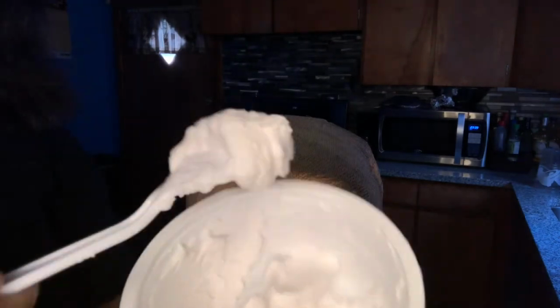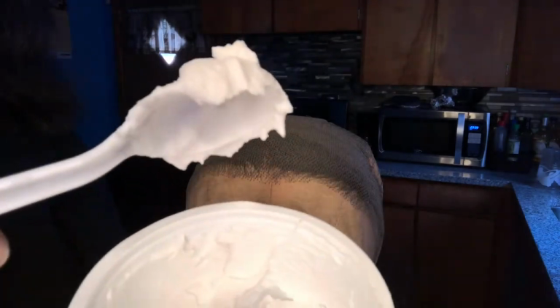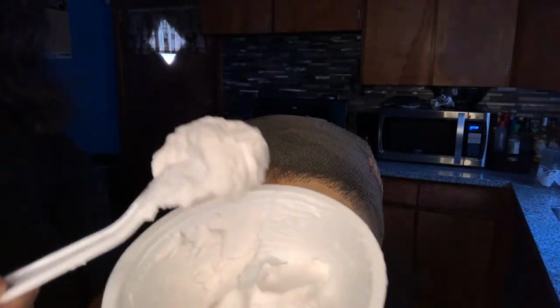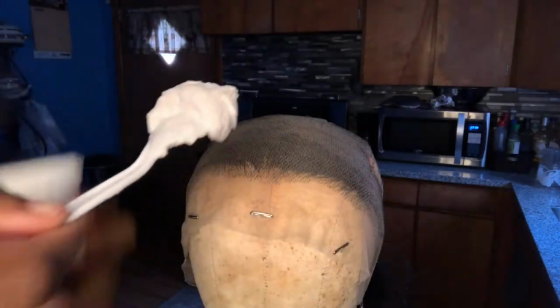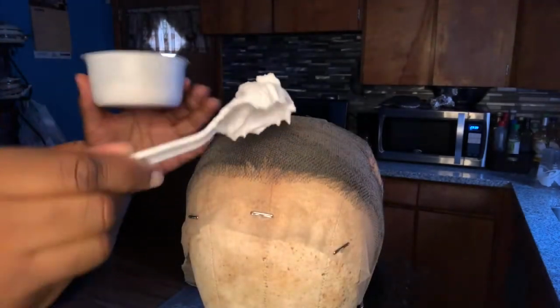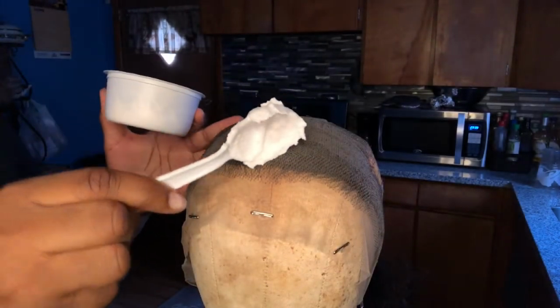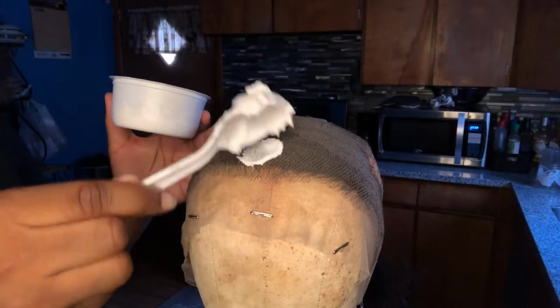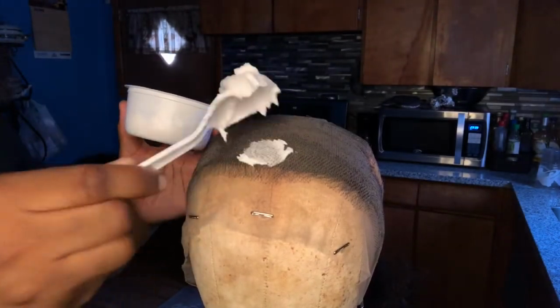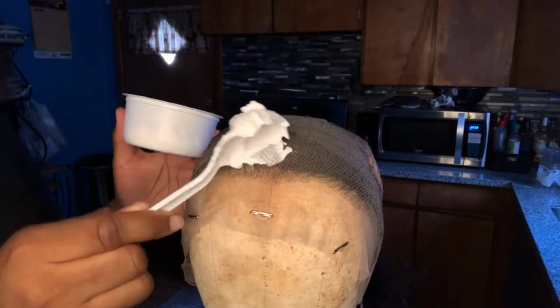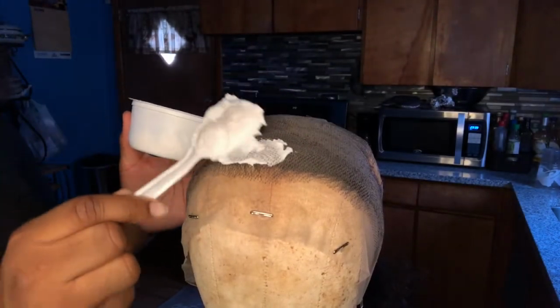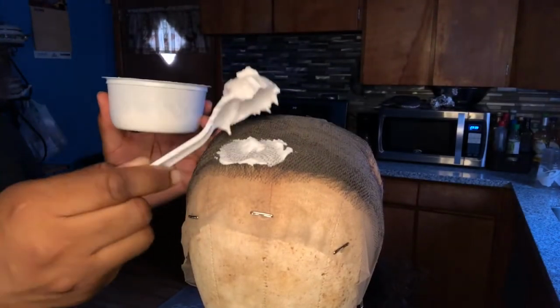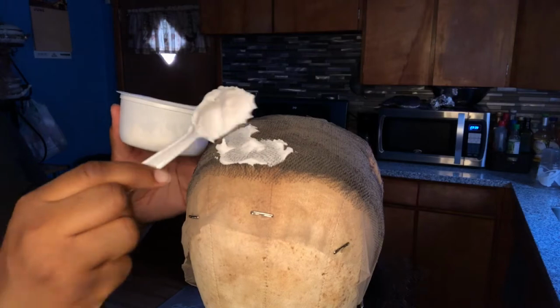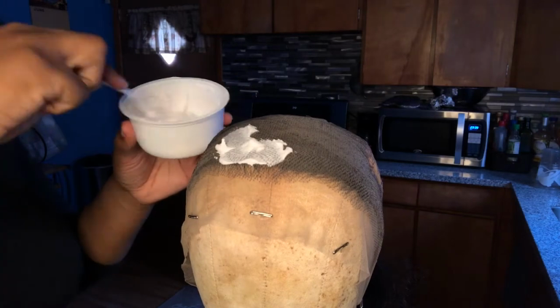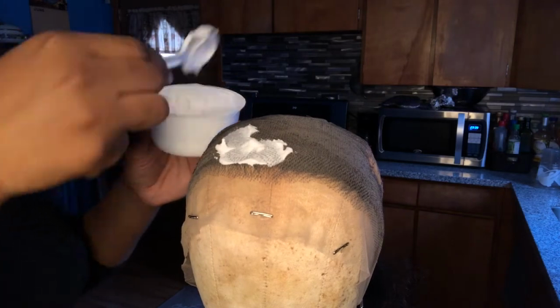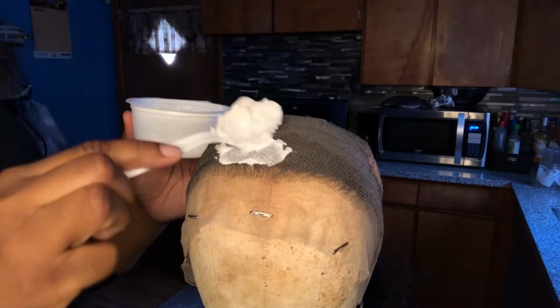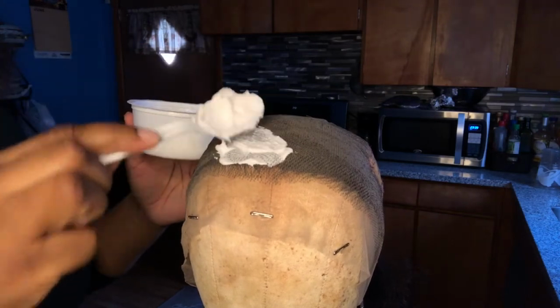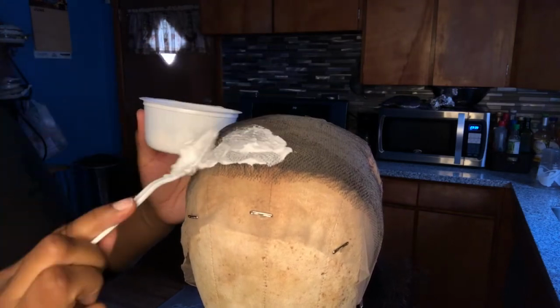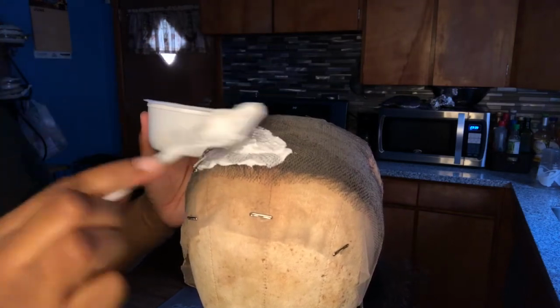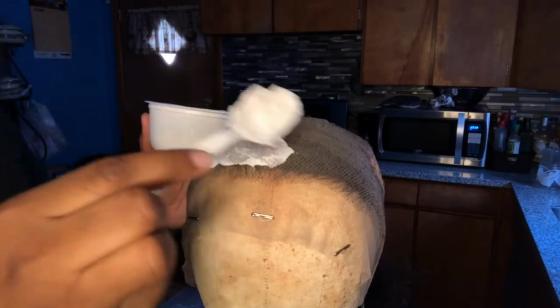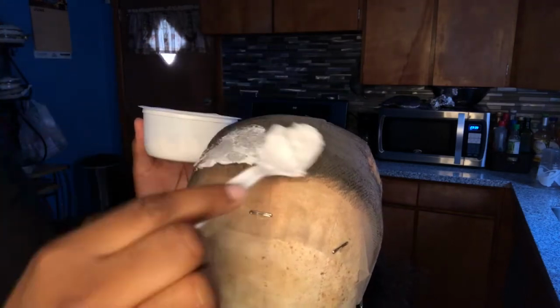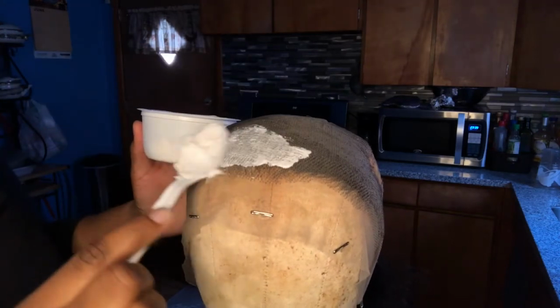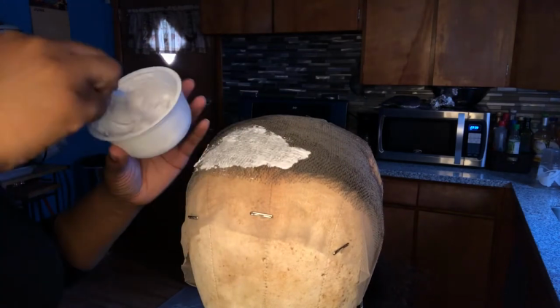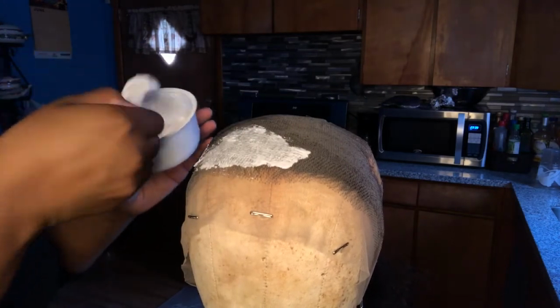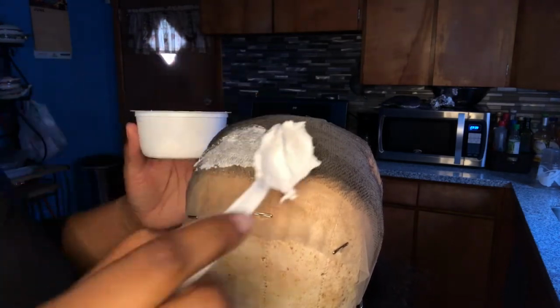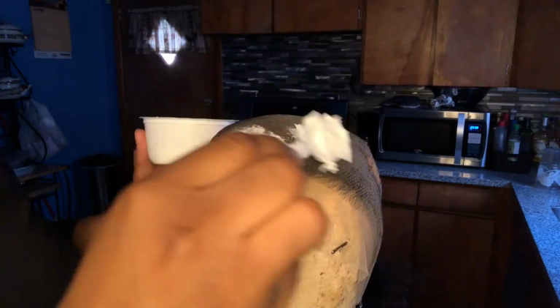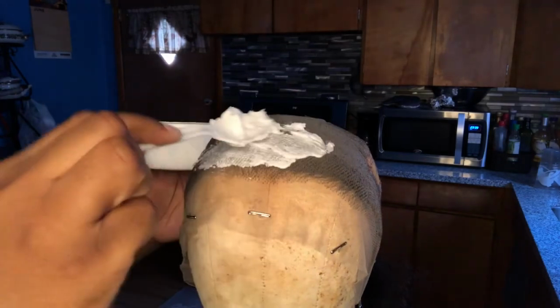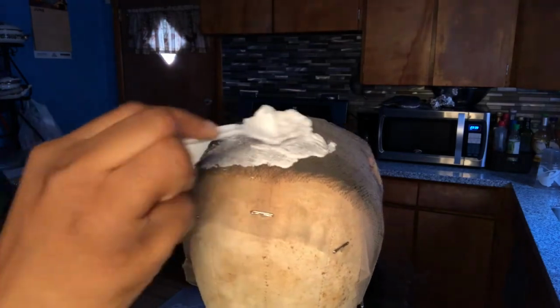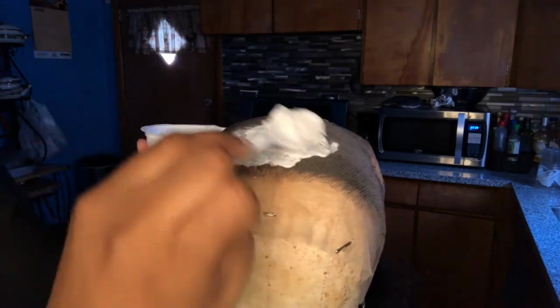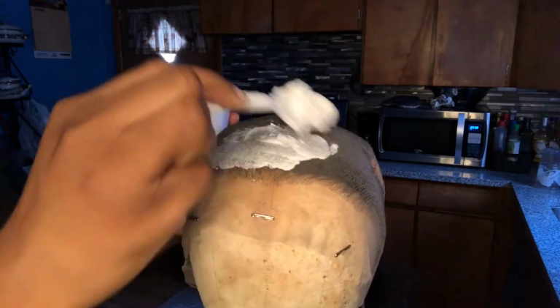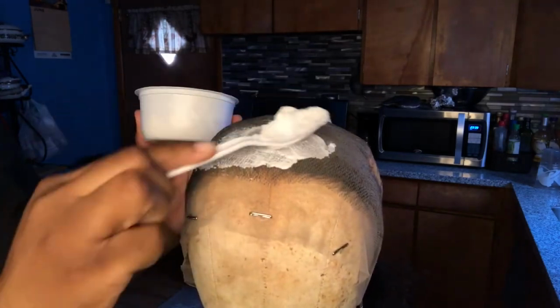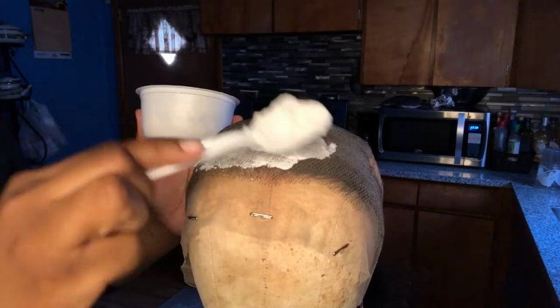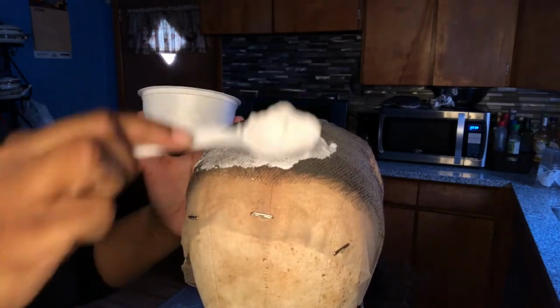I use the back of the spoon to smear the bleach on, and I'm going to do about two to three layers of this and let it sit for 10 minutes.